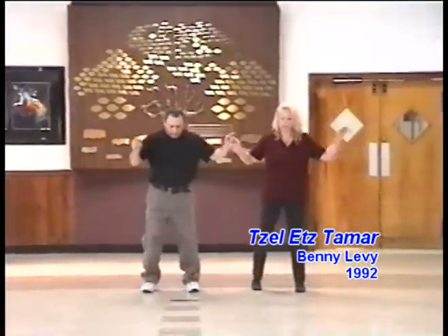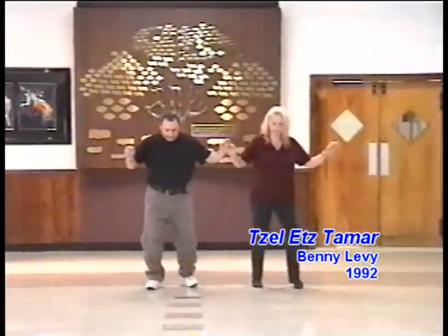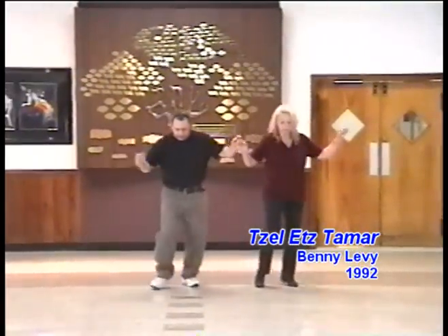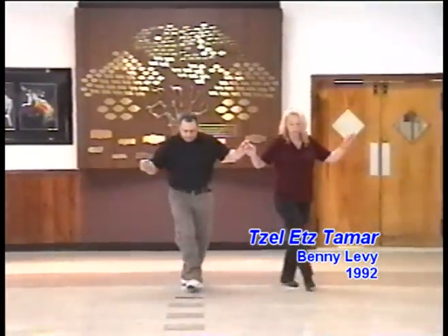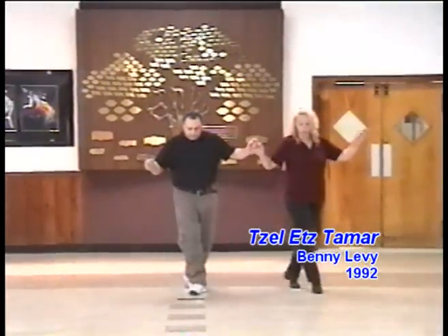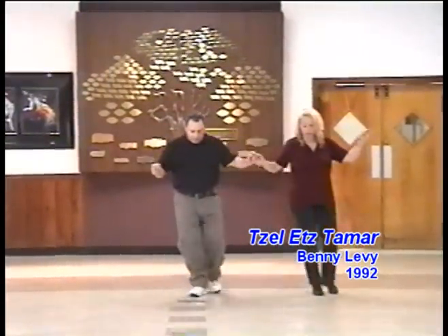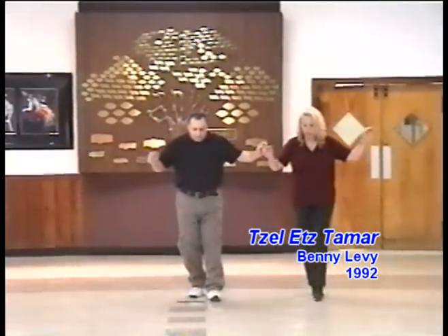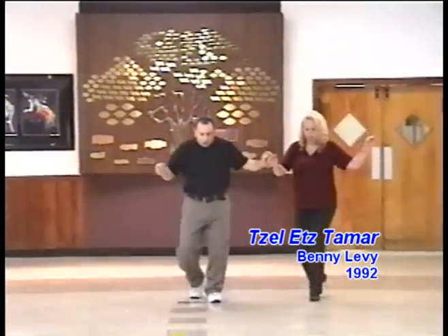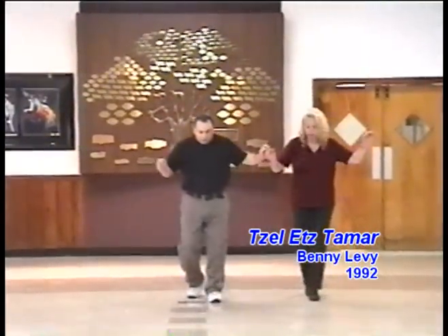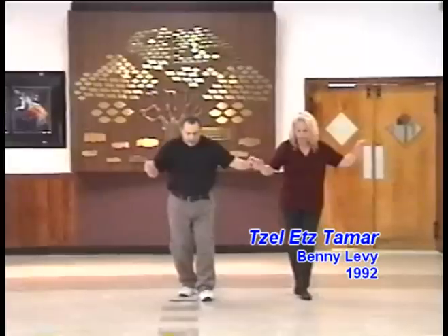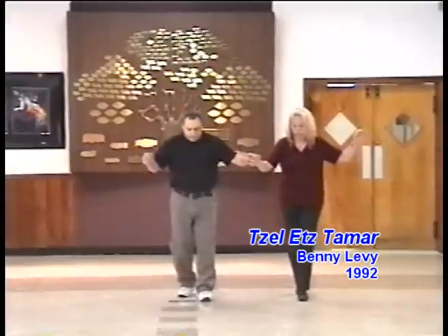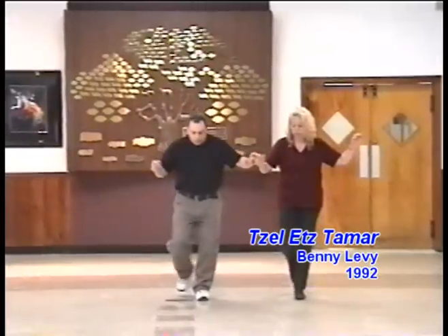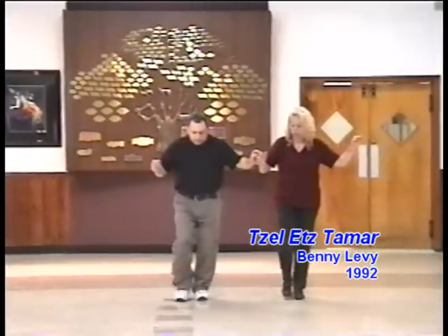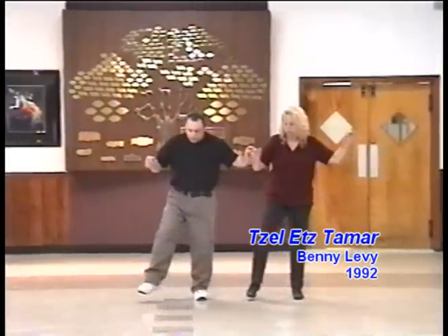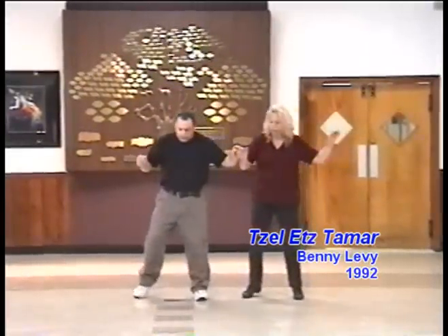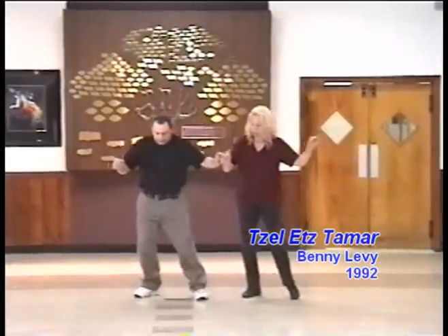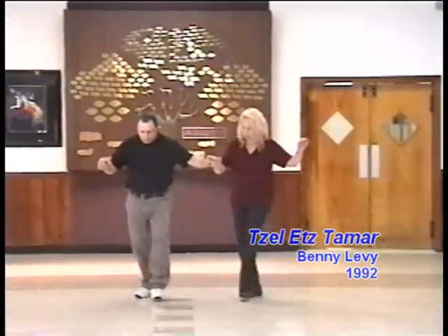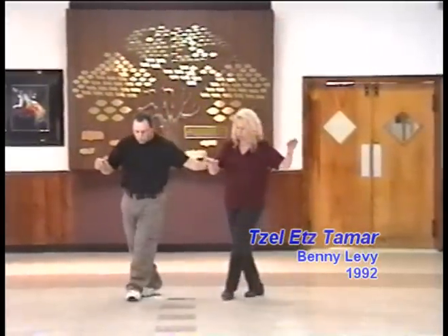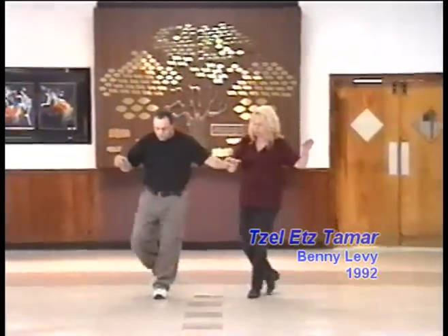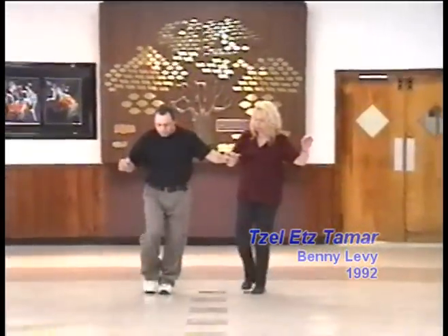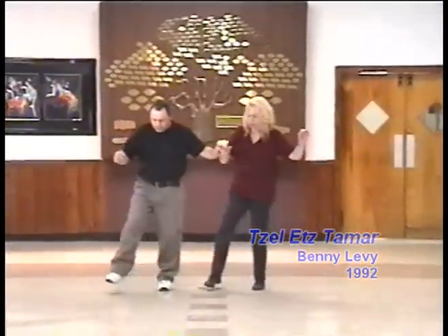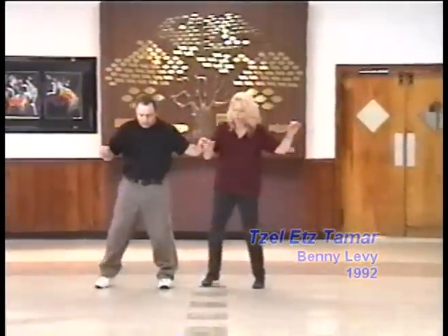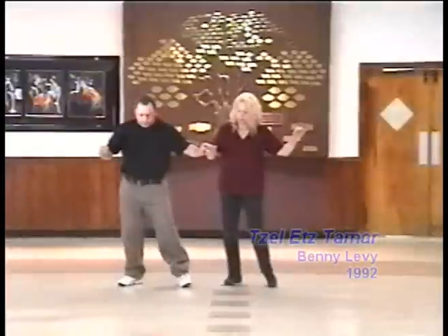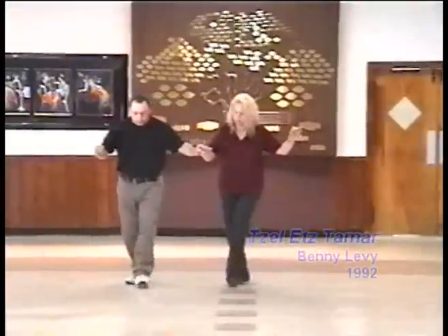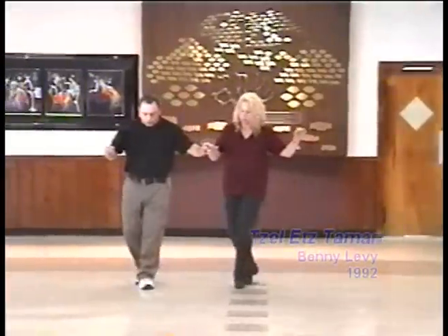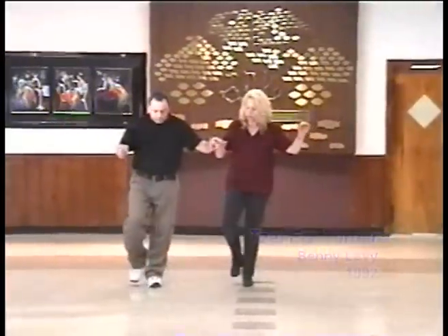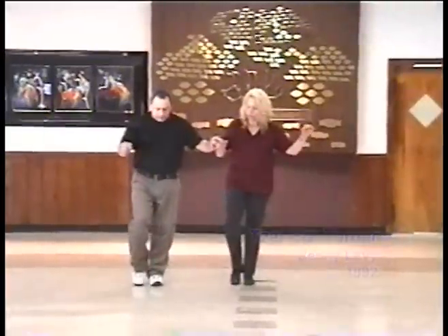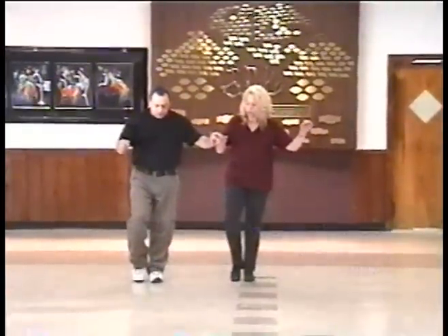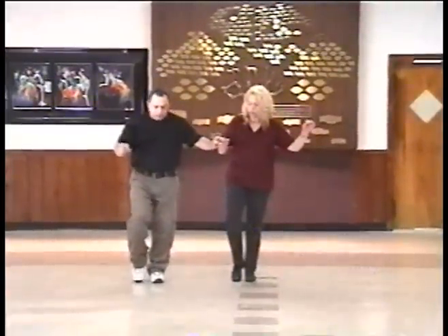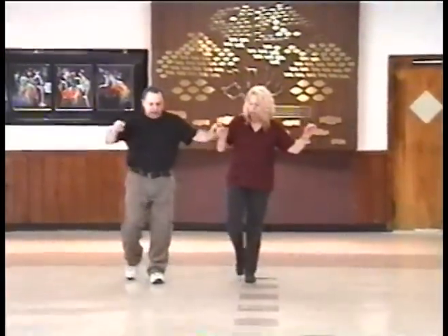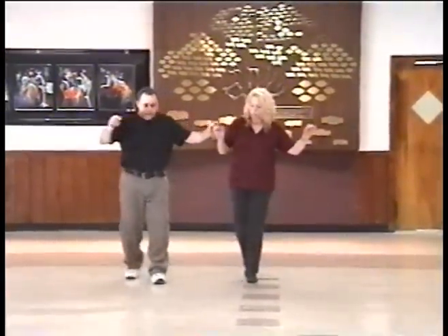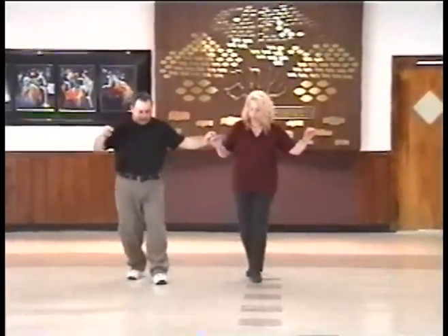Yamanite right. Forward, back, forward, brush, end, cross, brush, end, cross, touch, back.